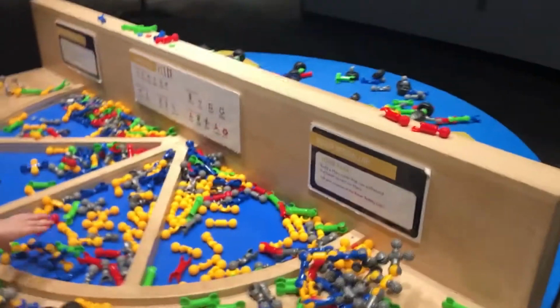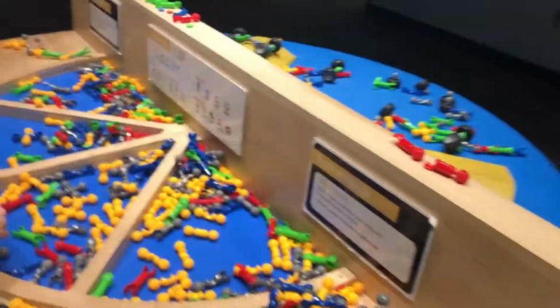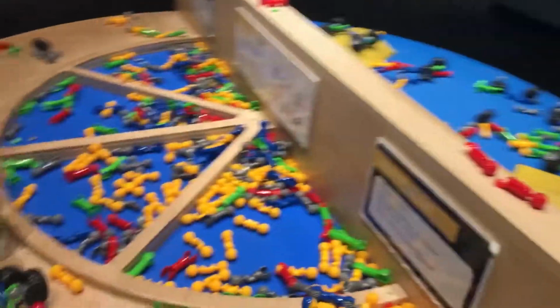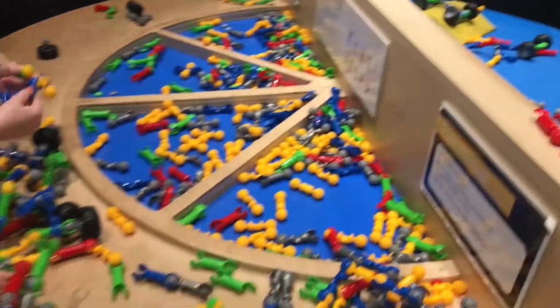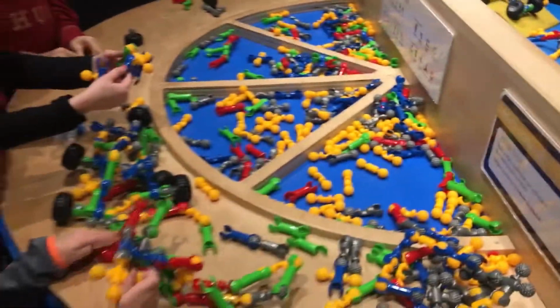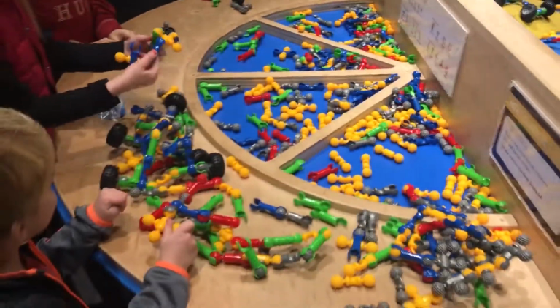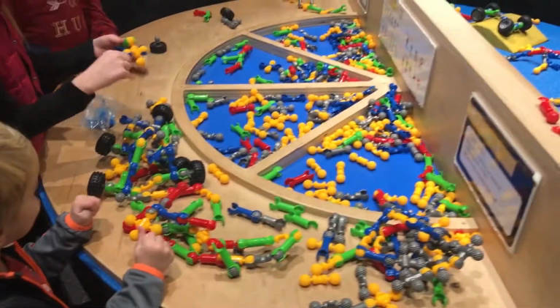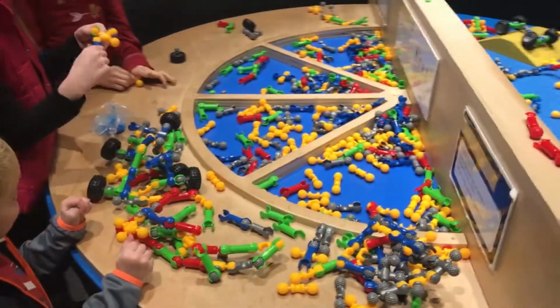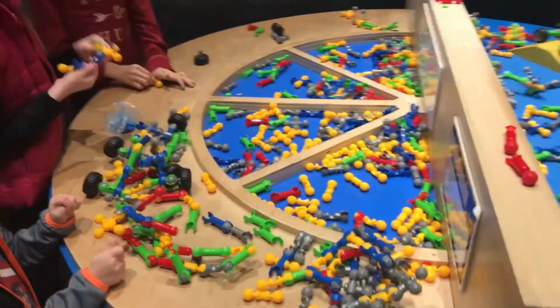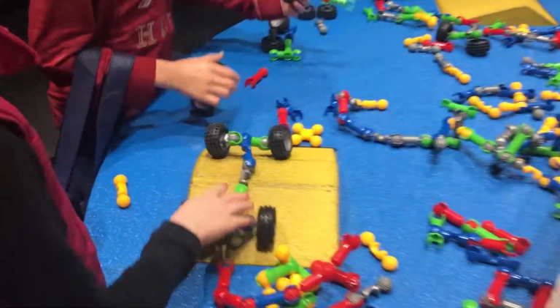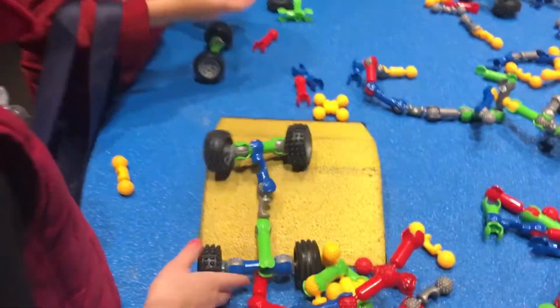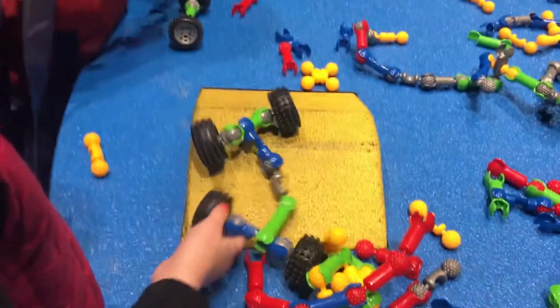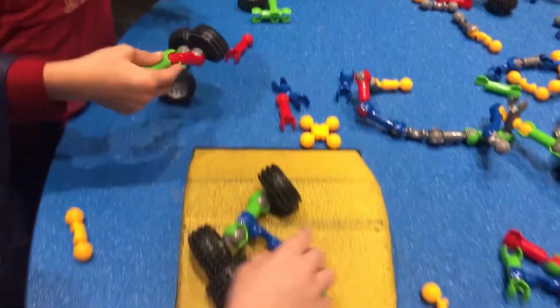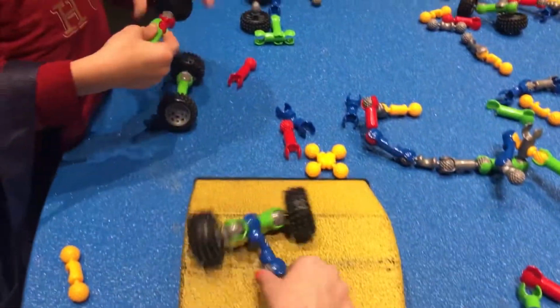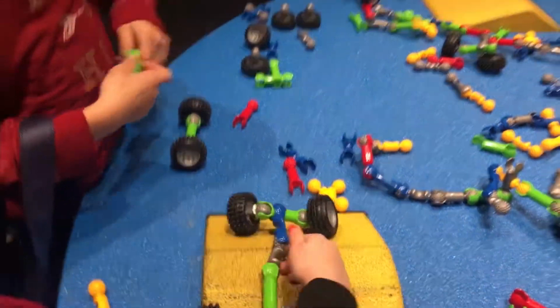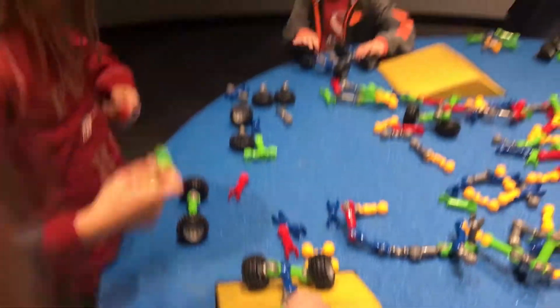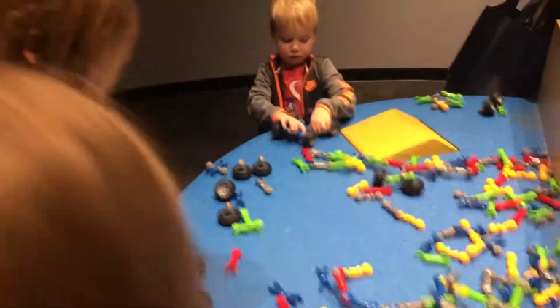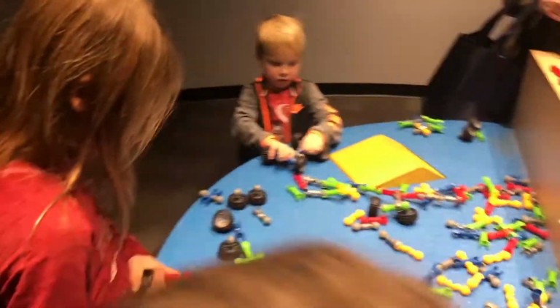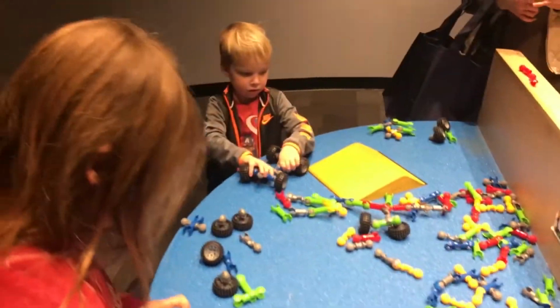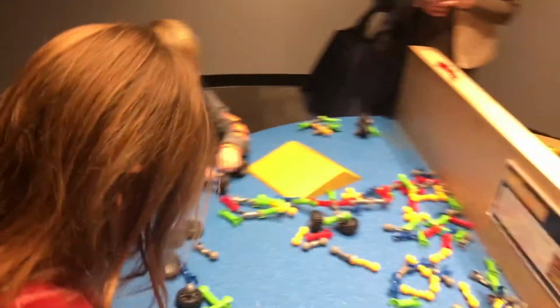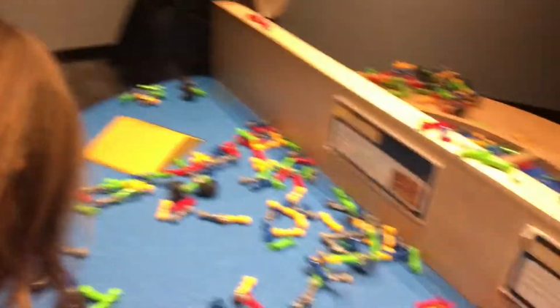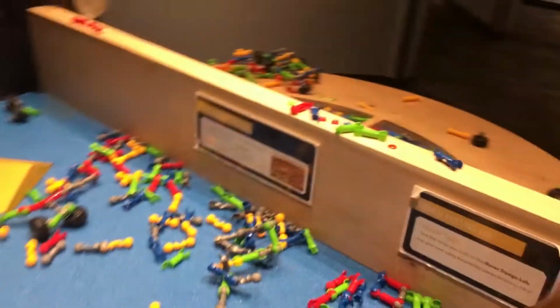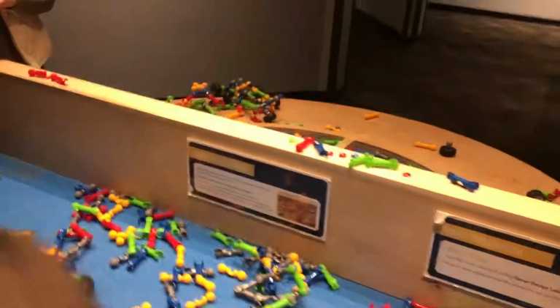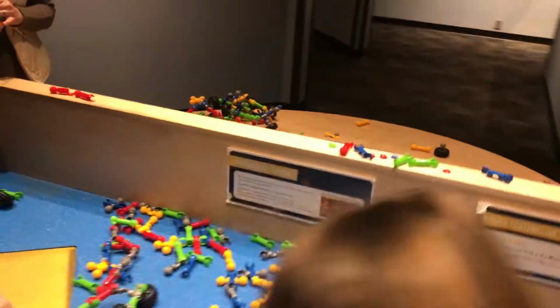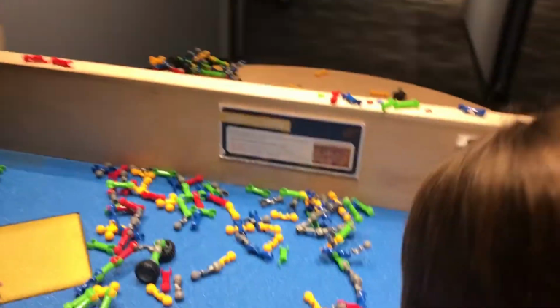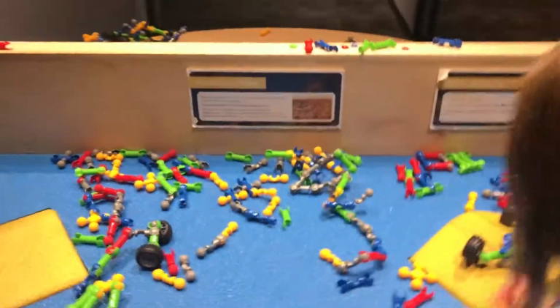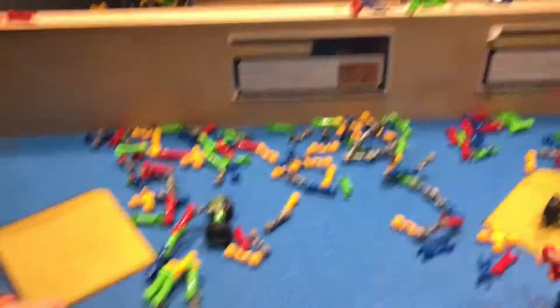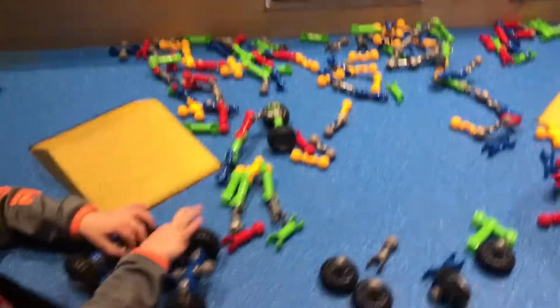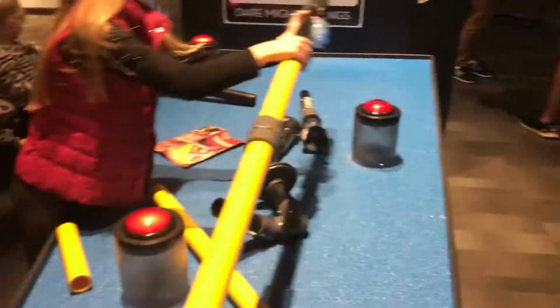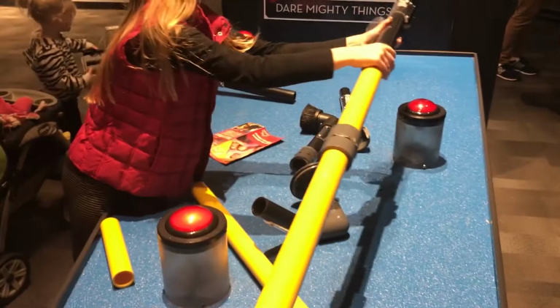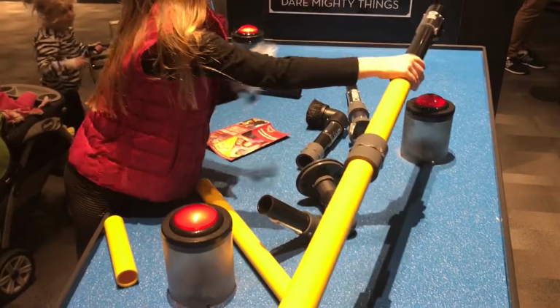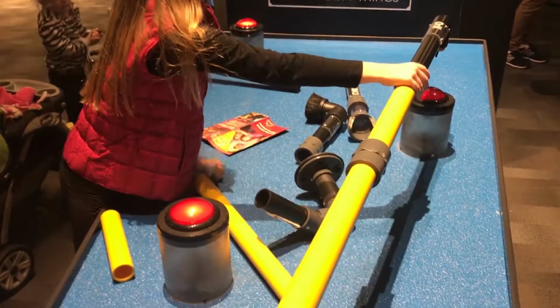Rover Design Lab. You've got to build a rover. Look at those rovers. You guys are building rovers. Good job.